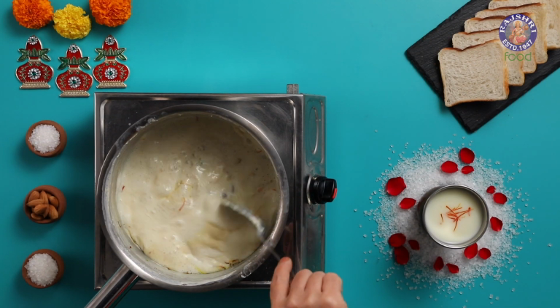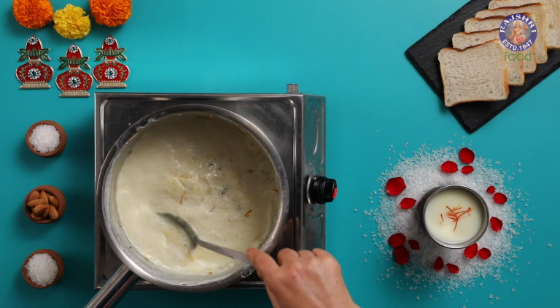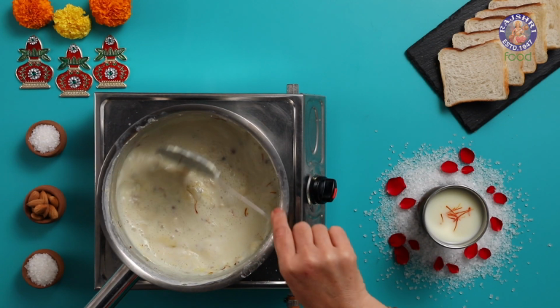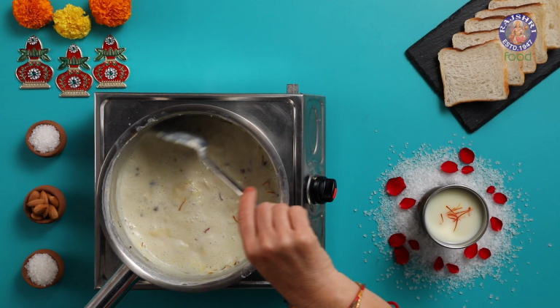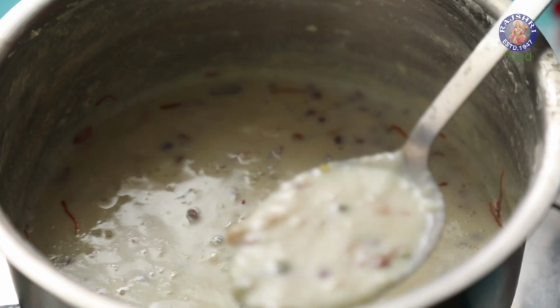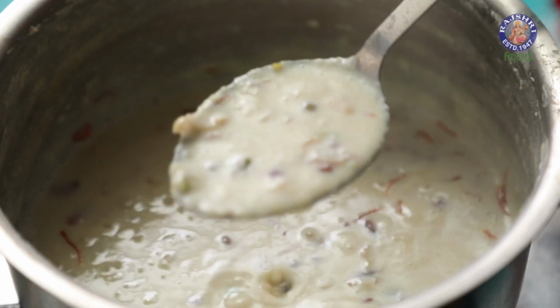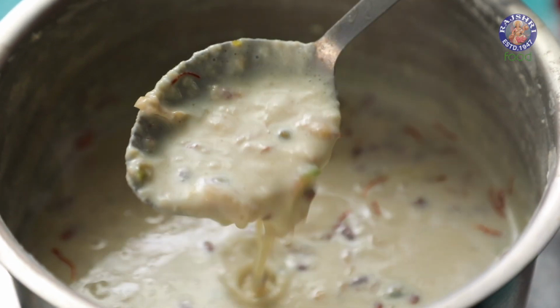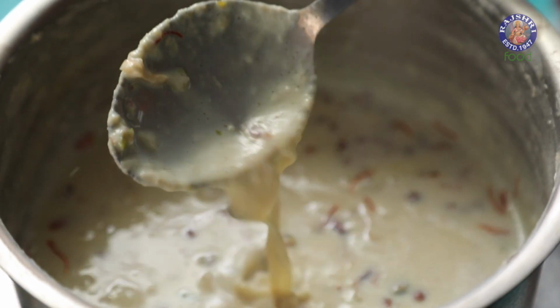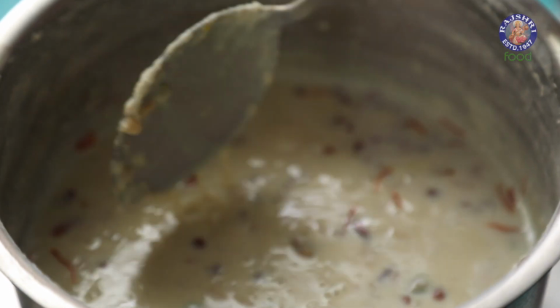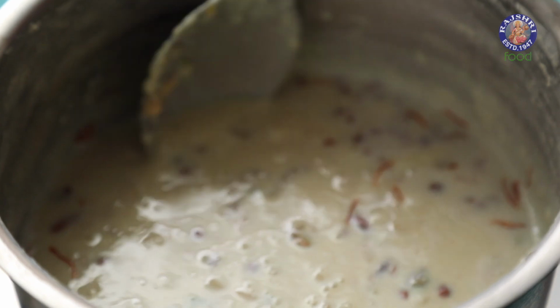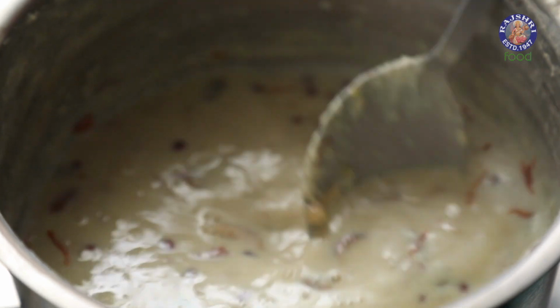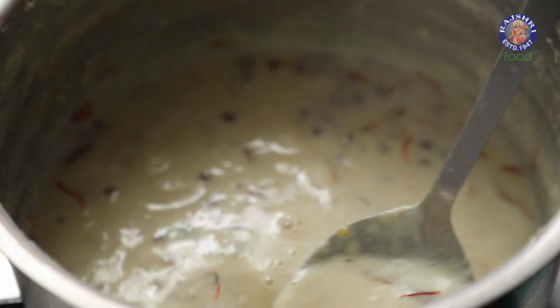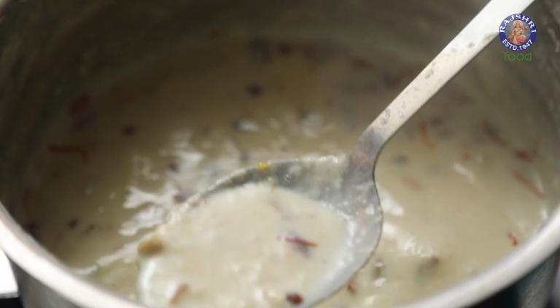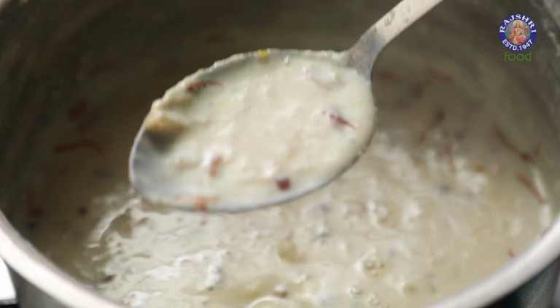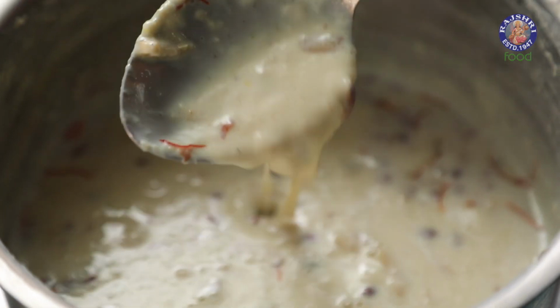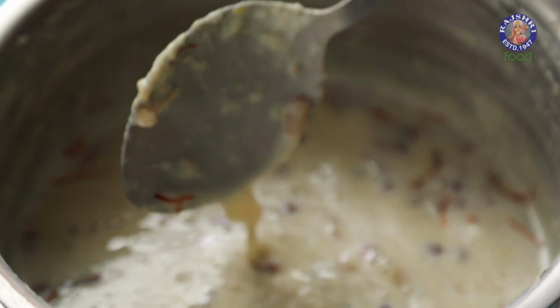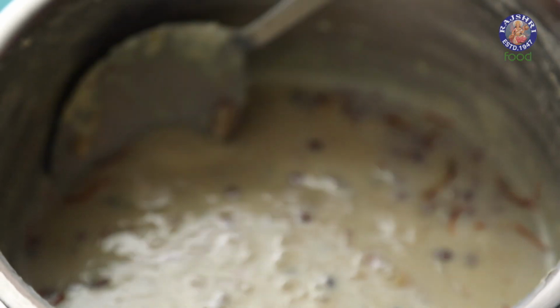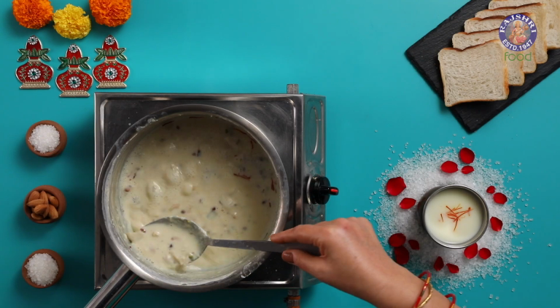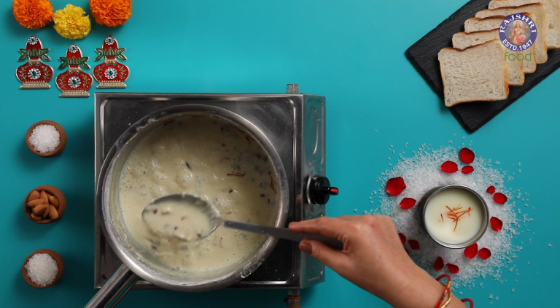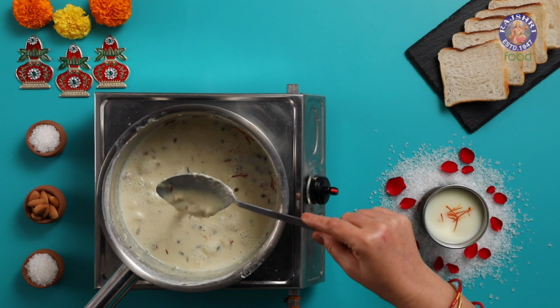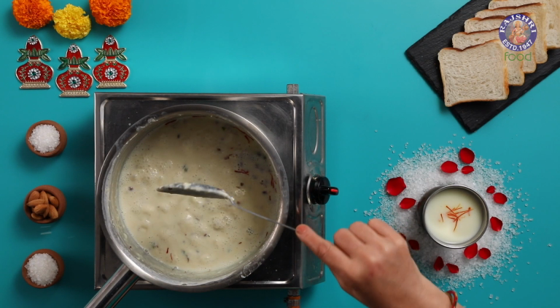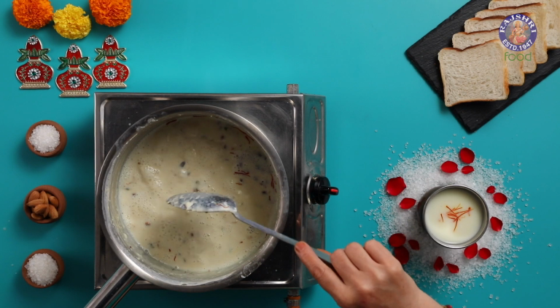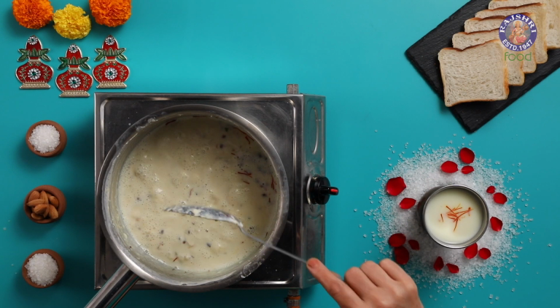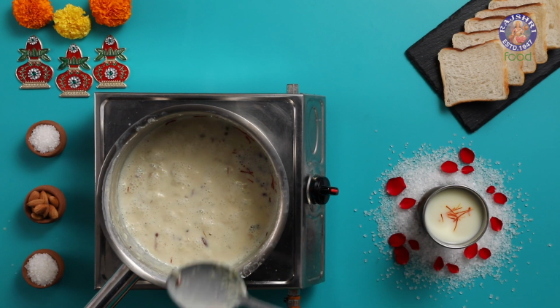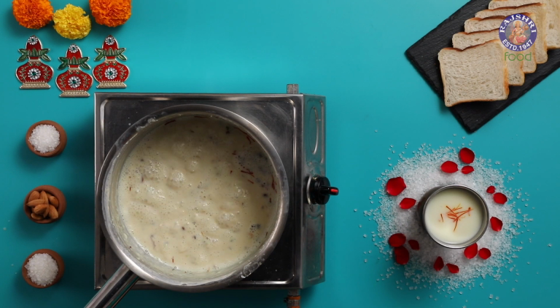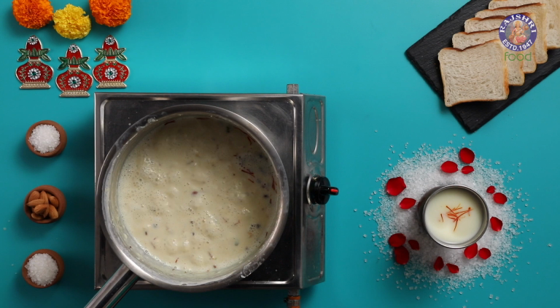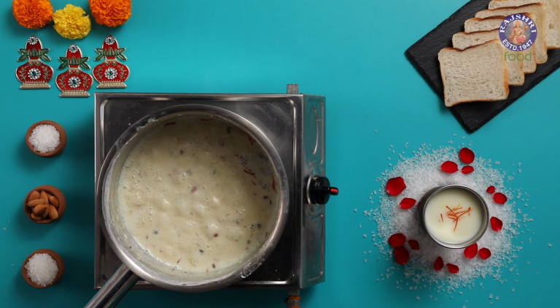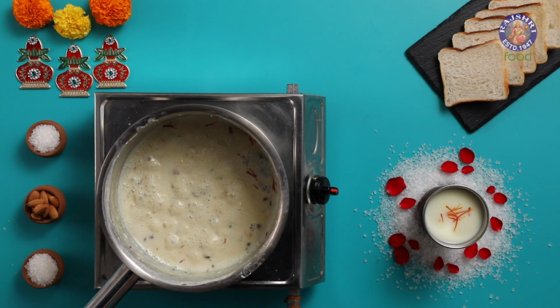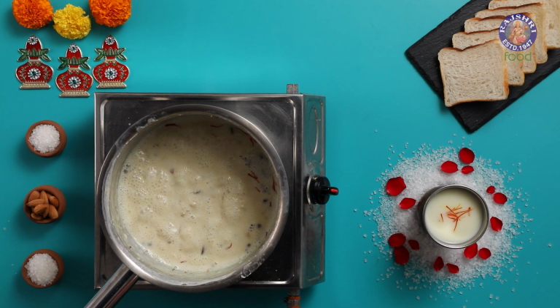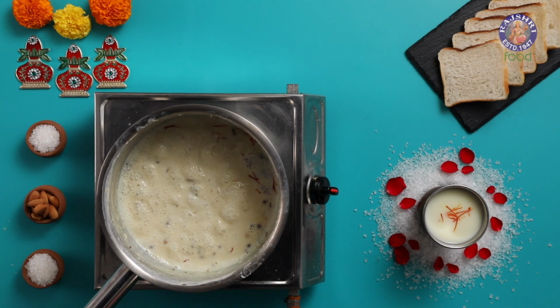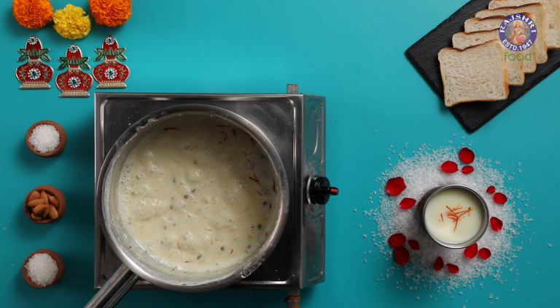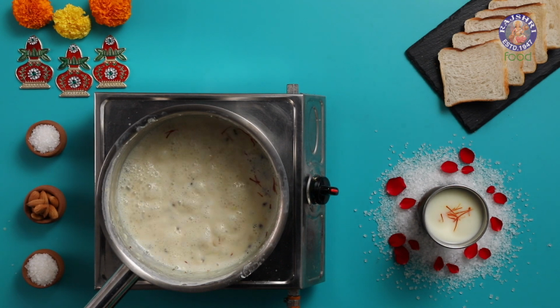The milk is now nice, creamy and thick. We will keep this aside to bring it down to lukewarm temperature.